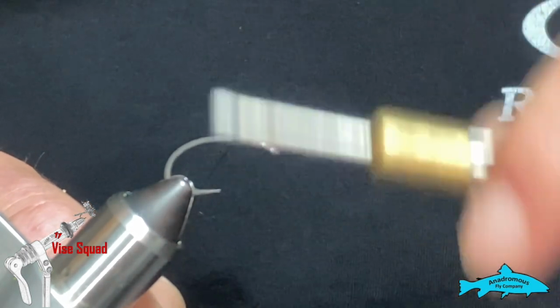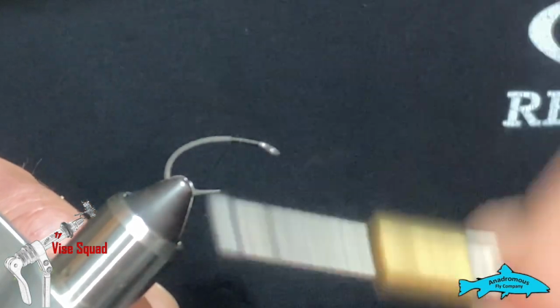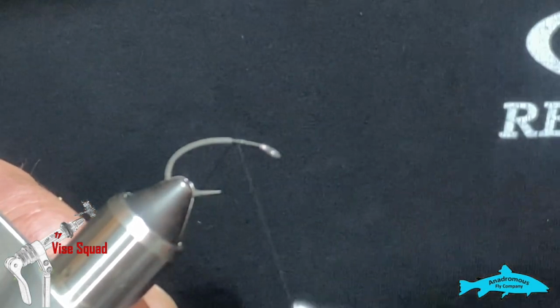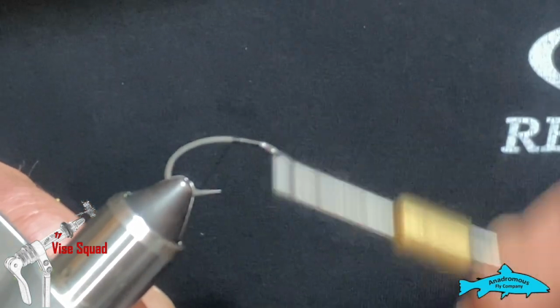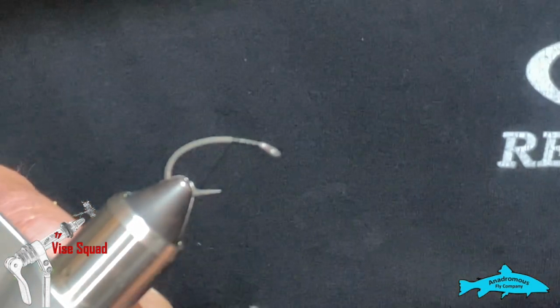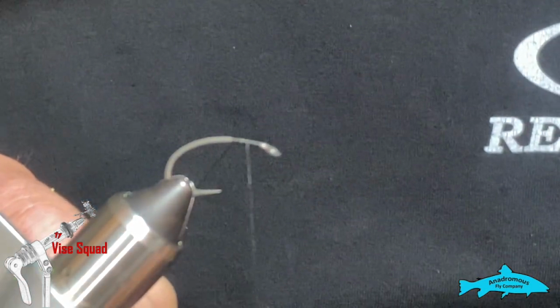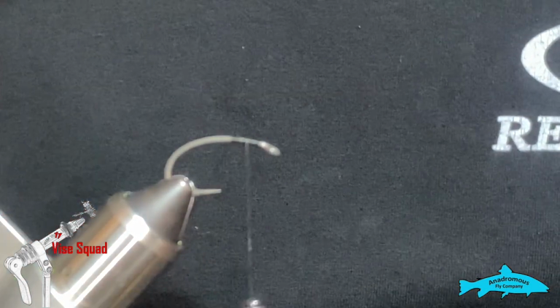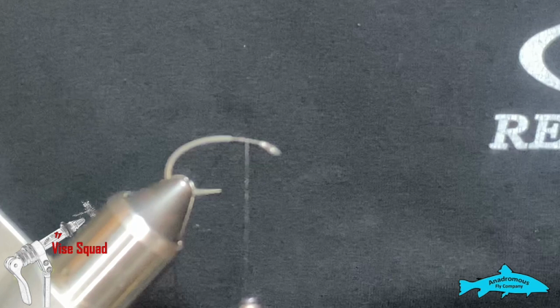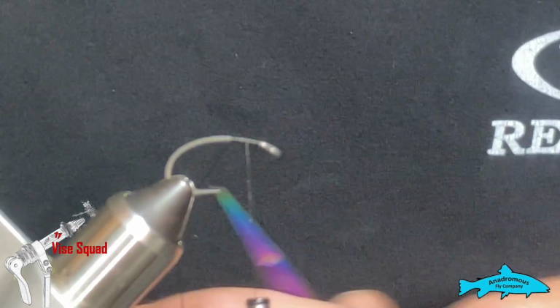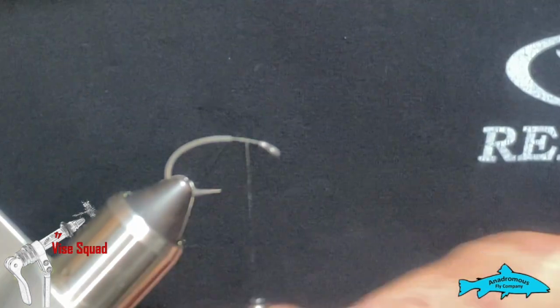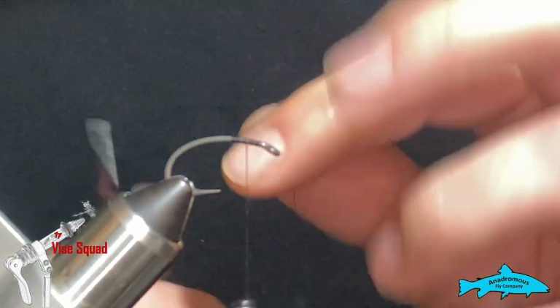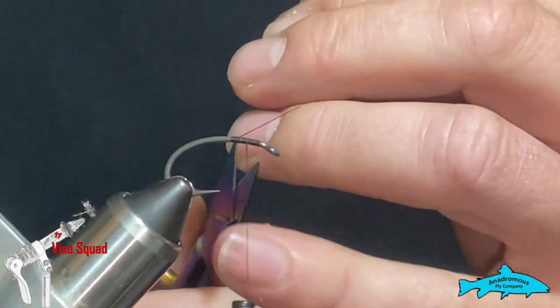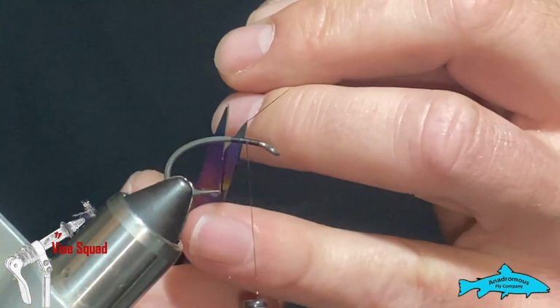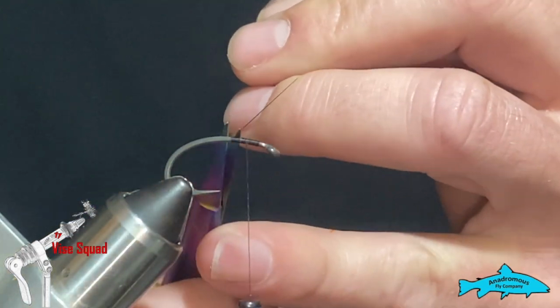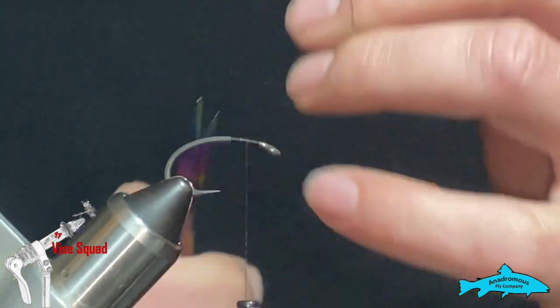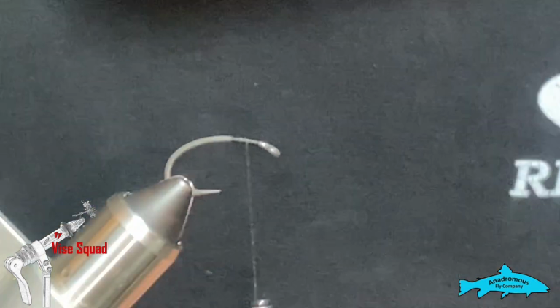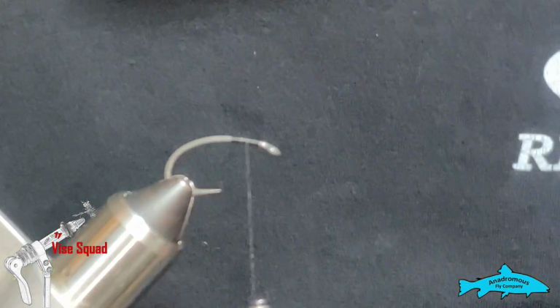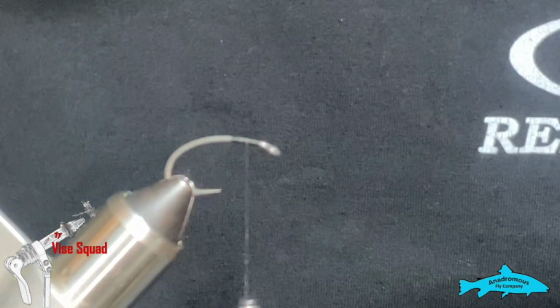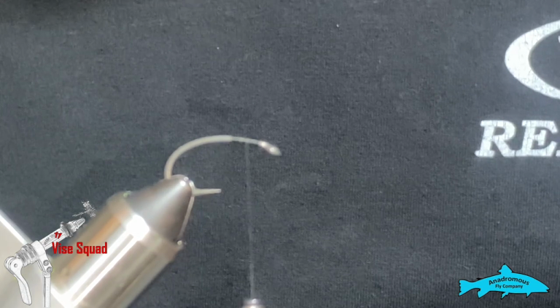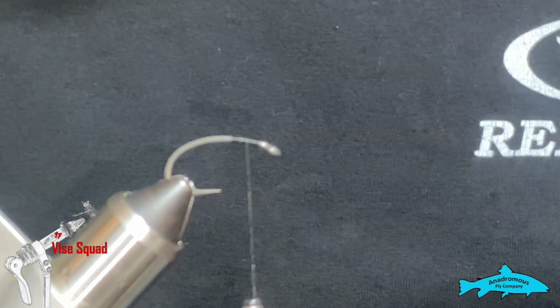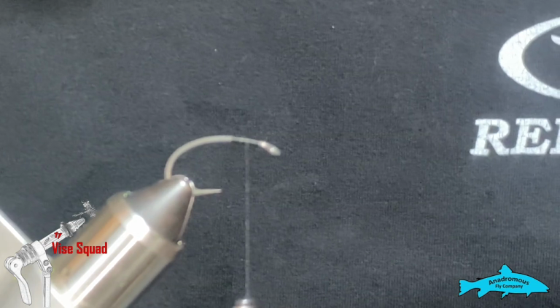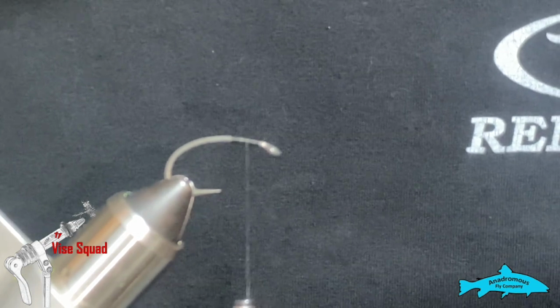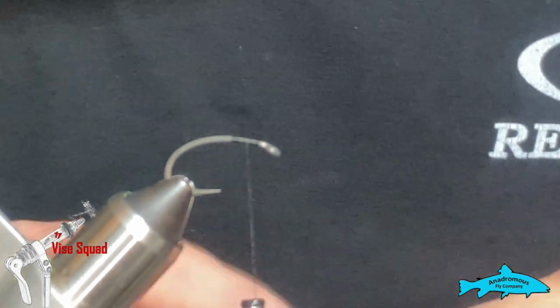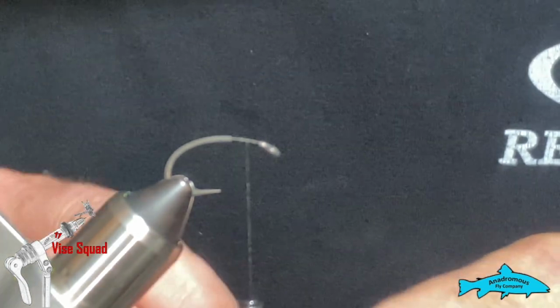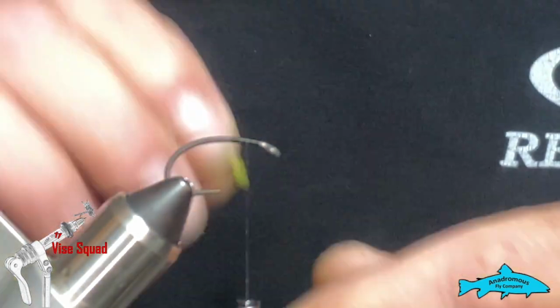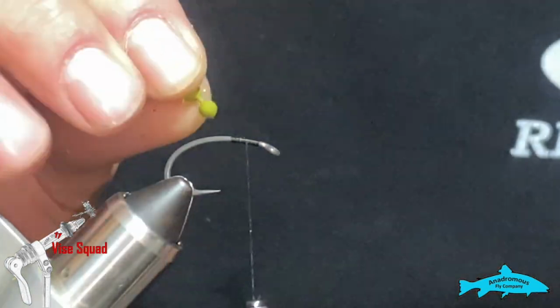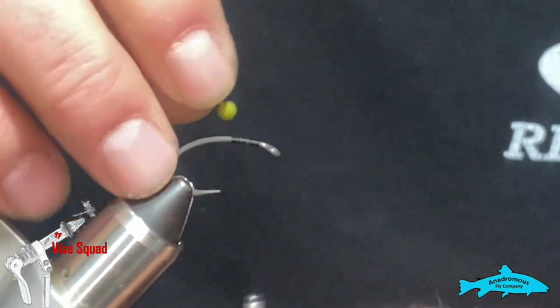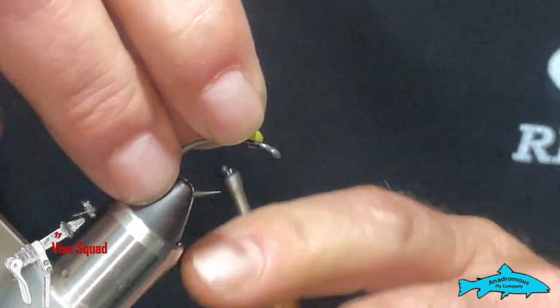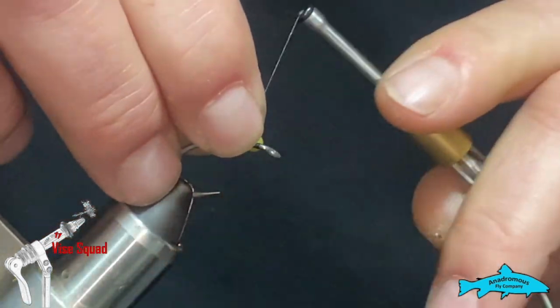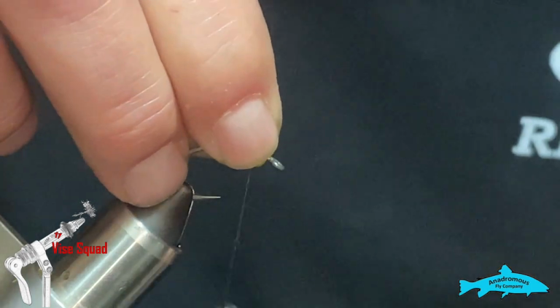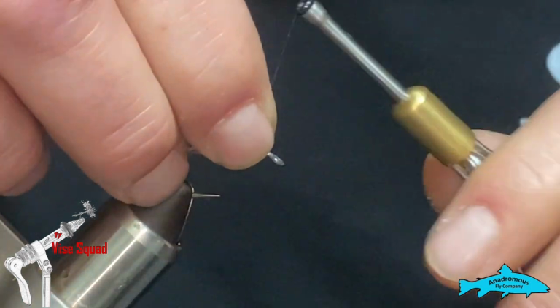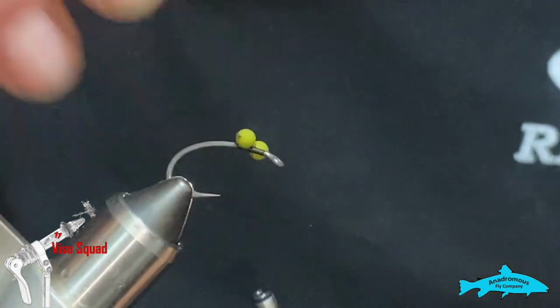Right up front we're going to be attaching some bead chain eyes — not dumbbell eyes, sorry. I have some medium olive hairline bead chain and I'm going to get that attached.